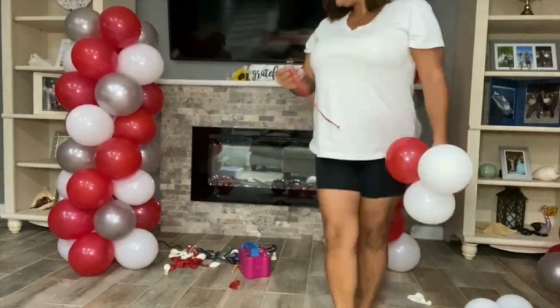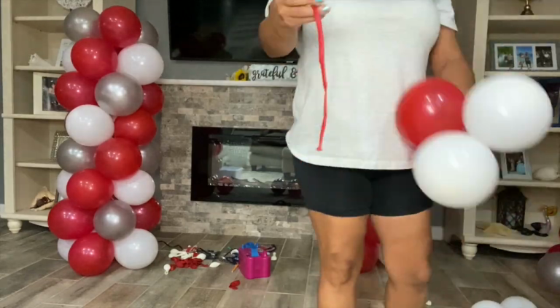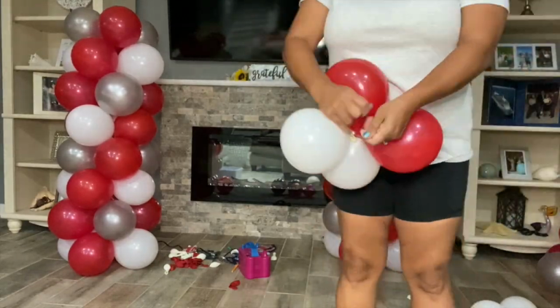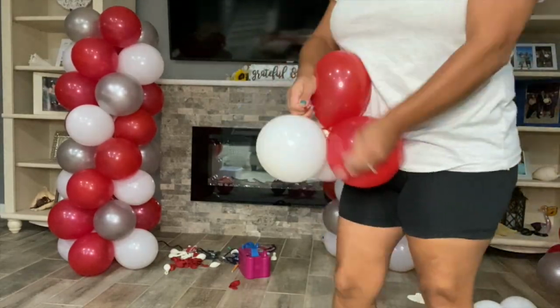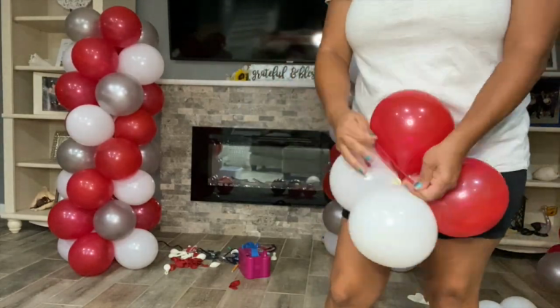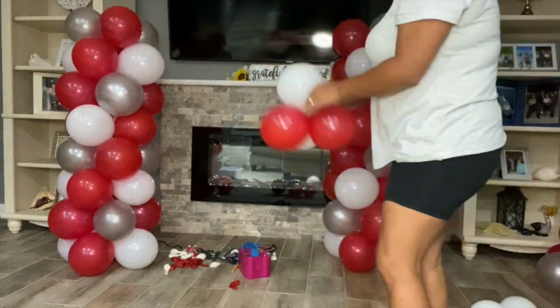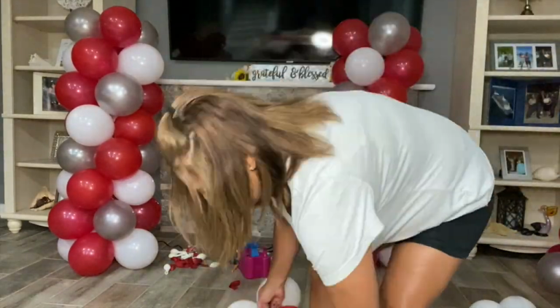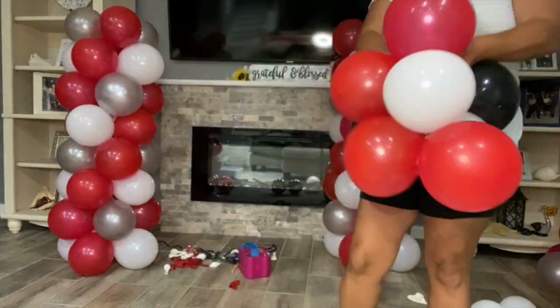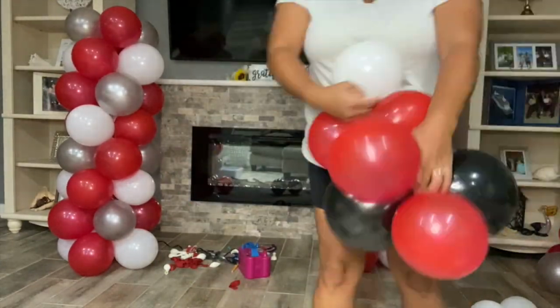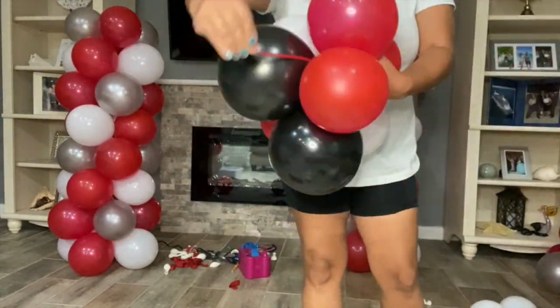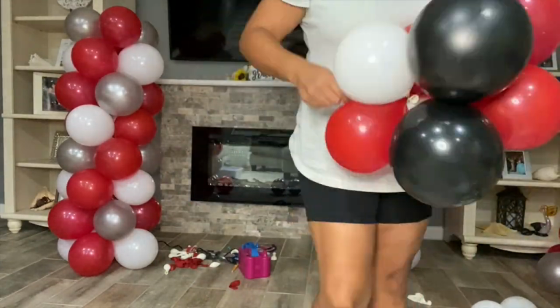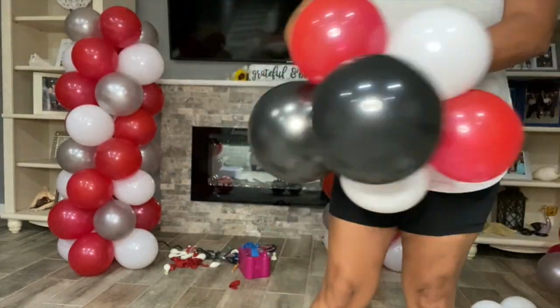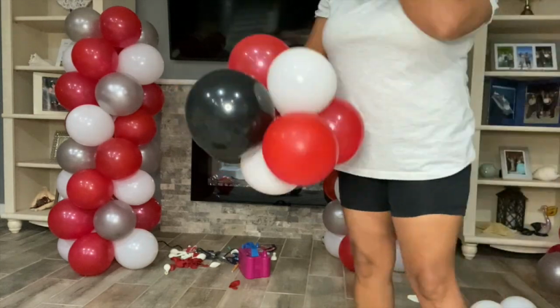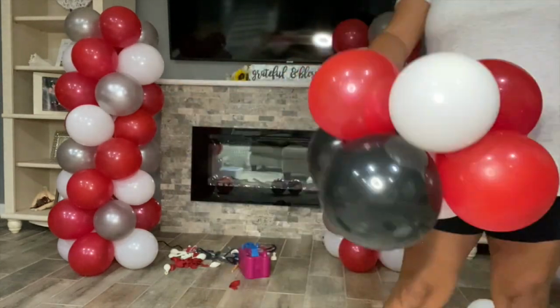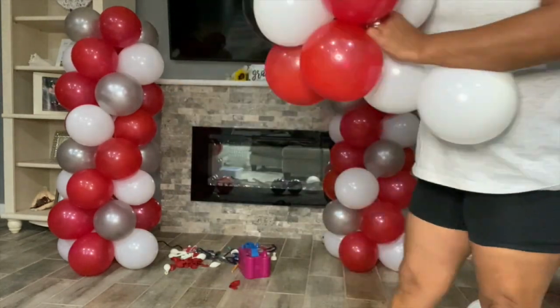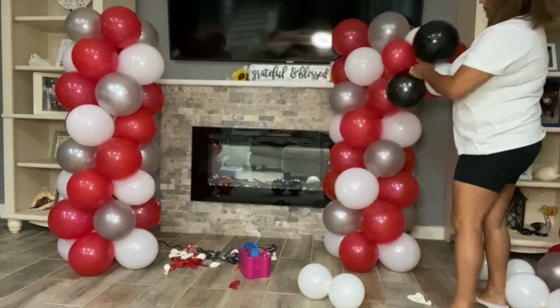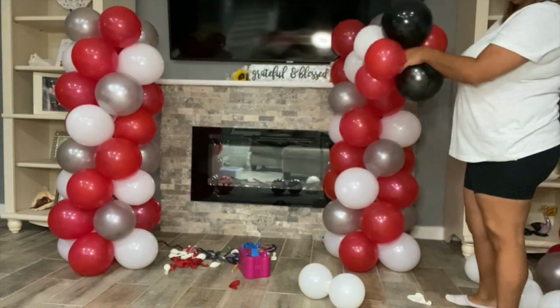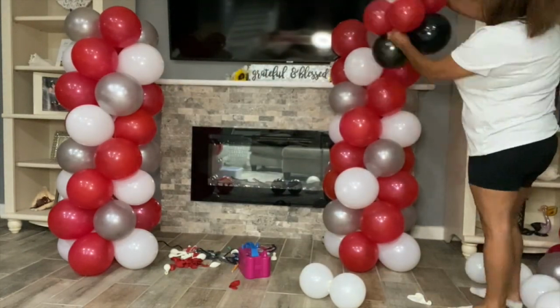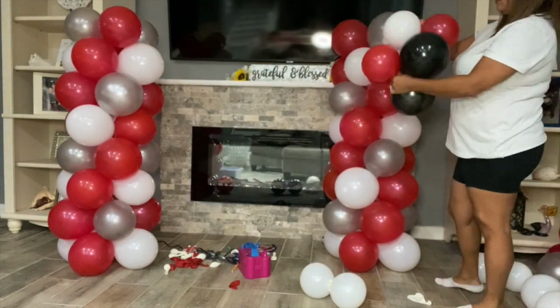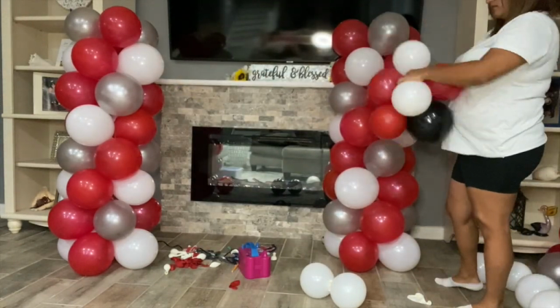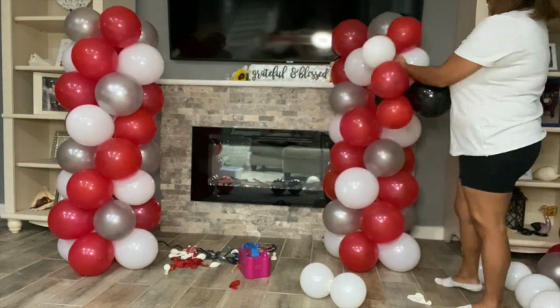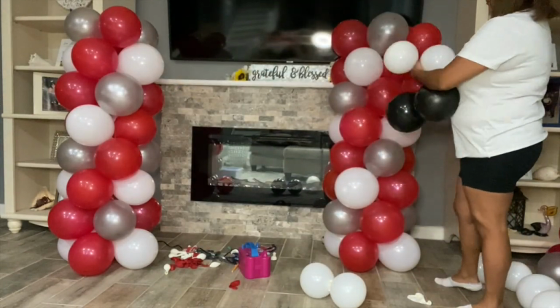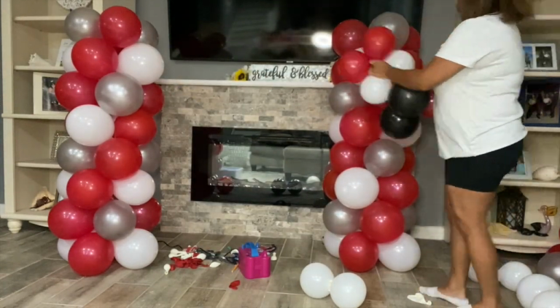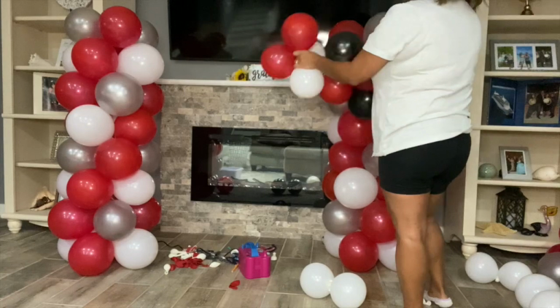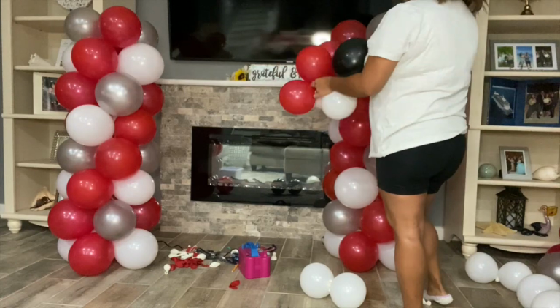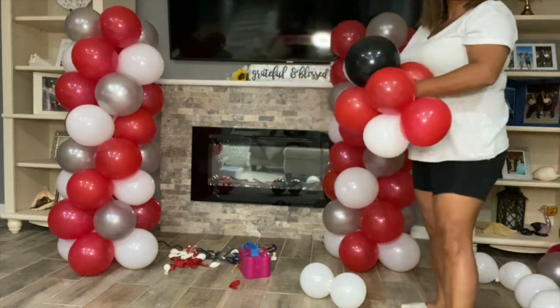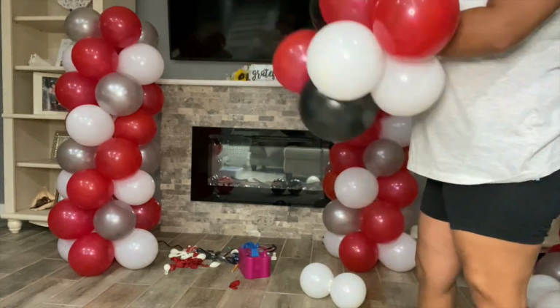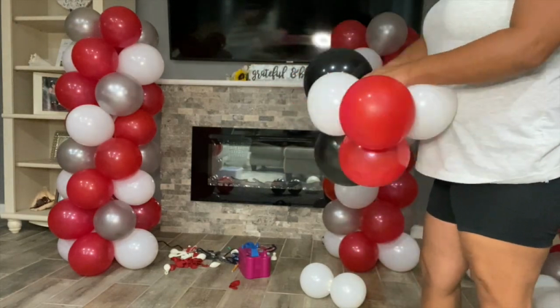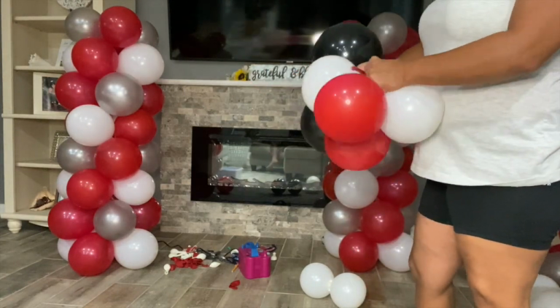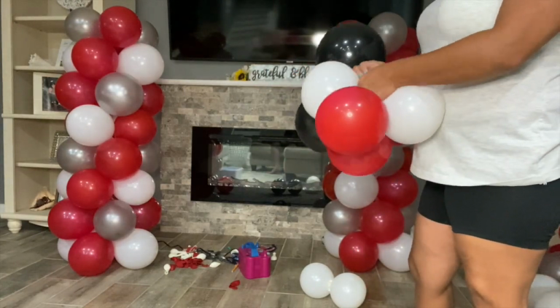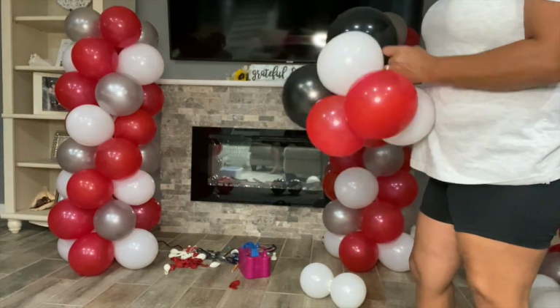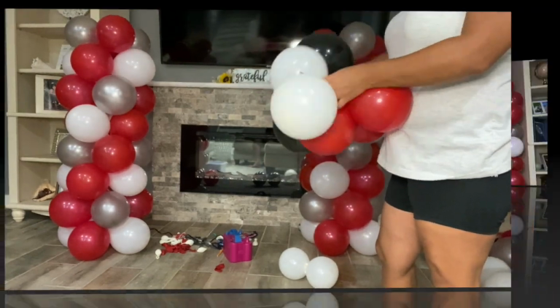To finish off the columns, I inflated eight 5 inch balloons and two fully inflated 12 inch balloons and attached them to the top of the column. You can use any mylar or foil balloons to match your theme and complete the look.